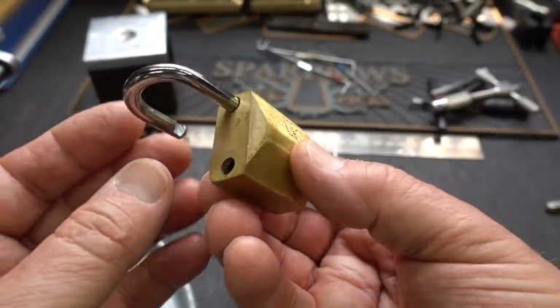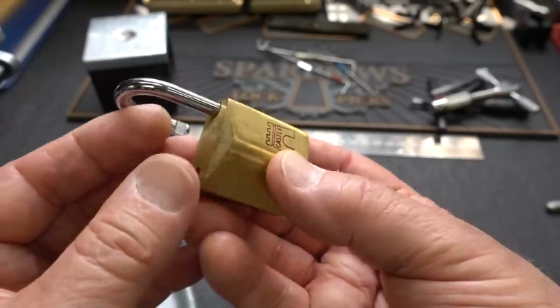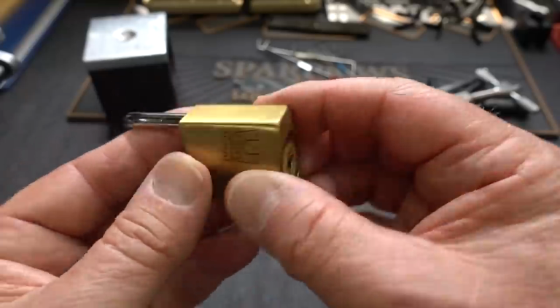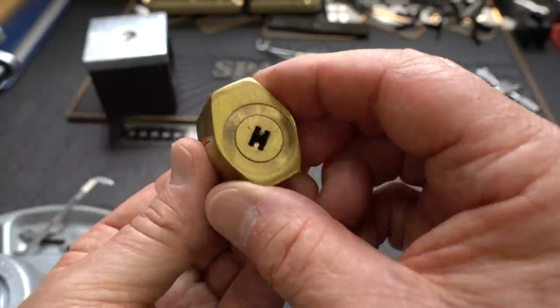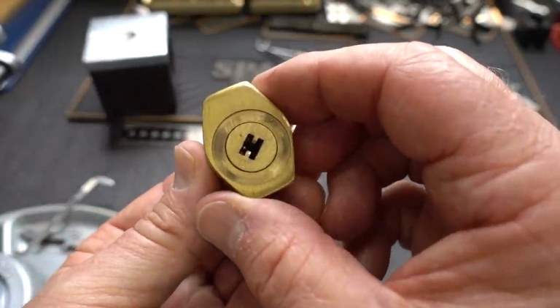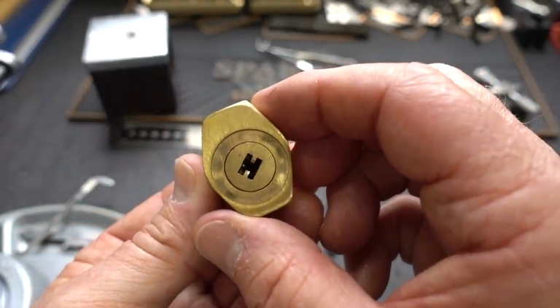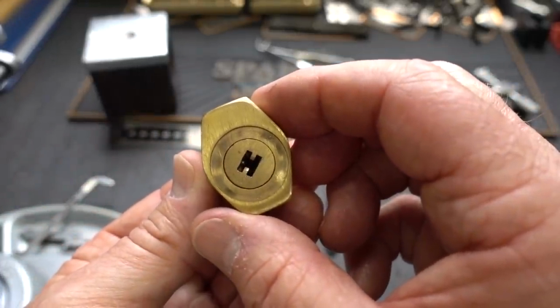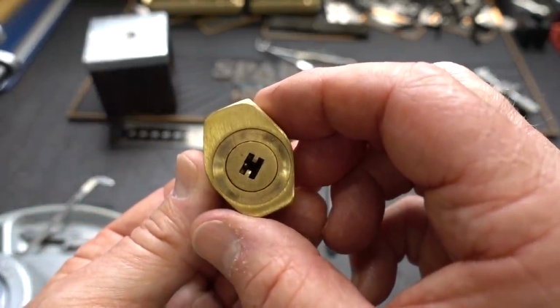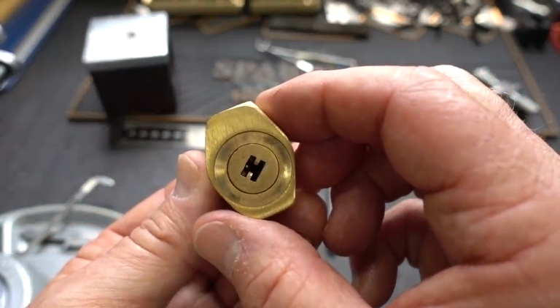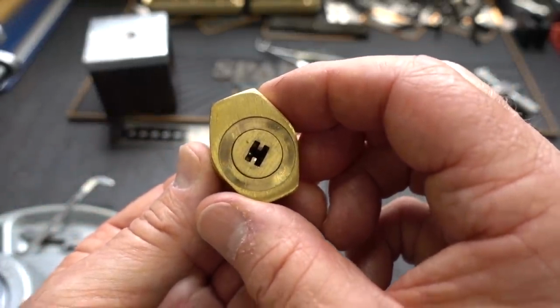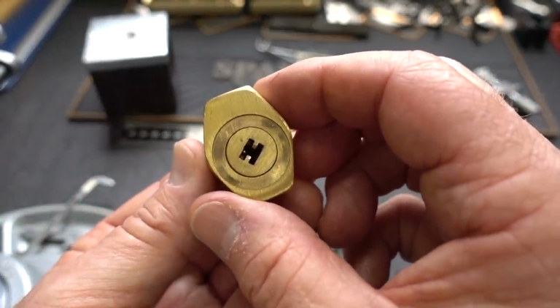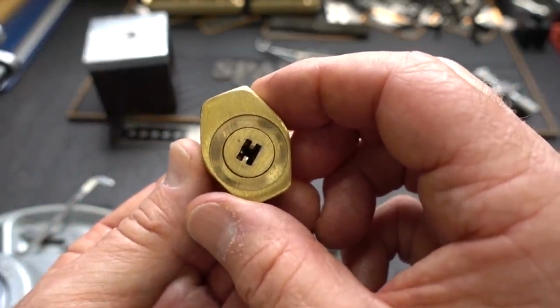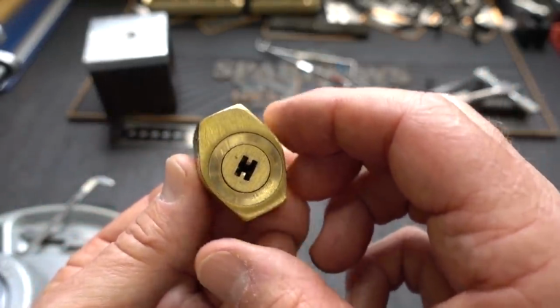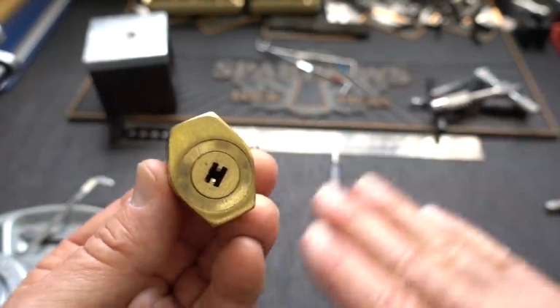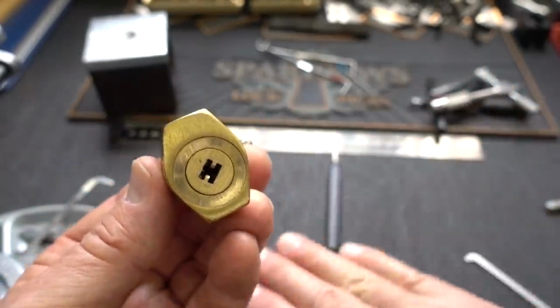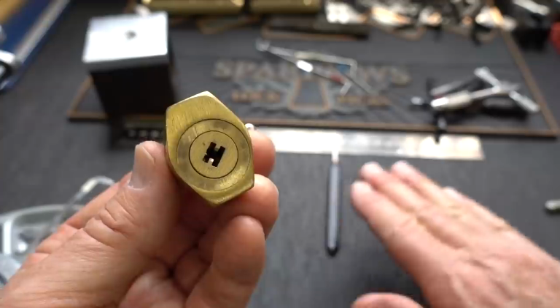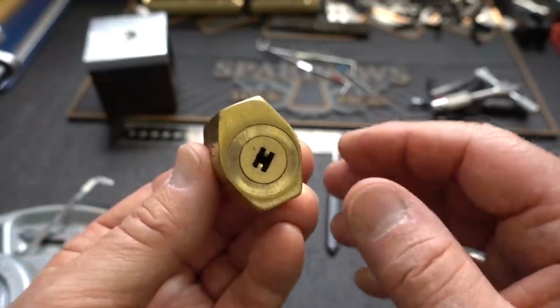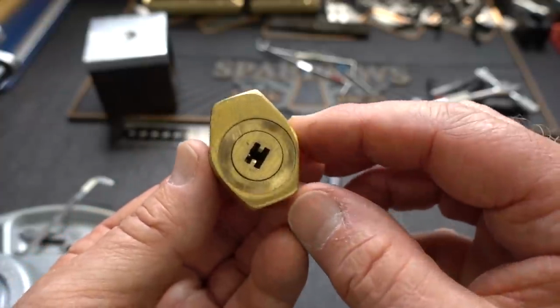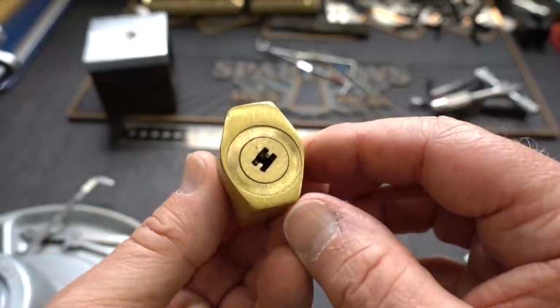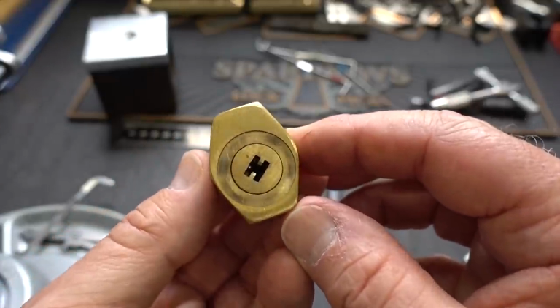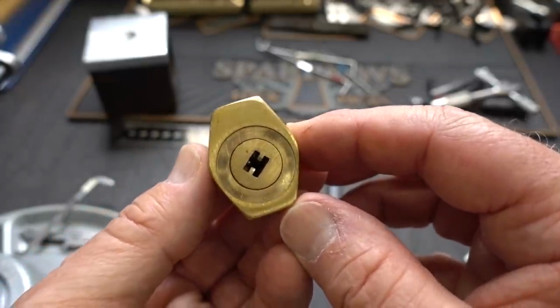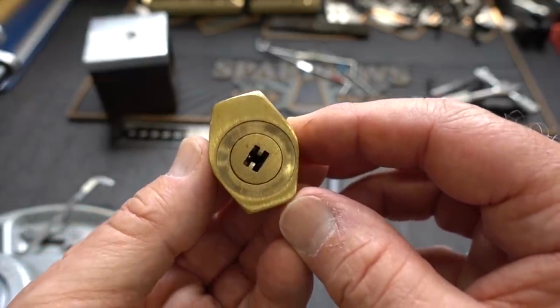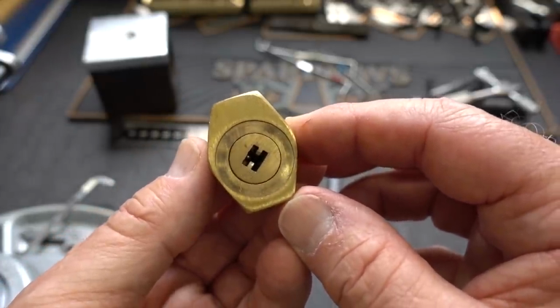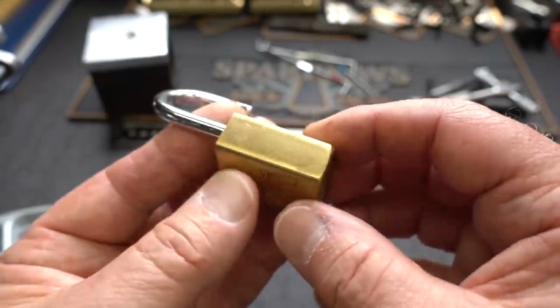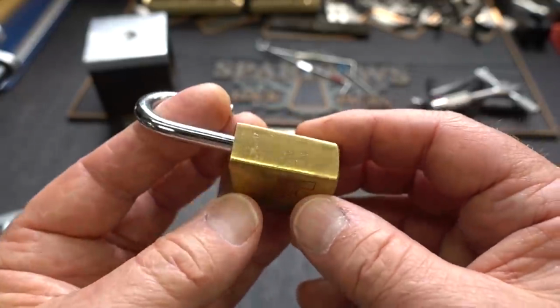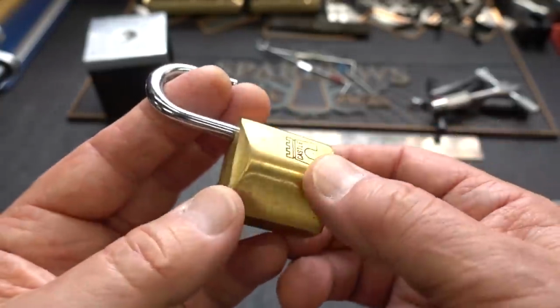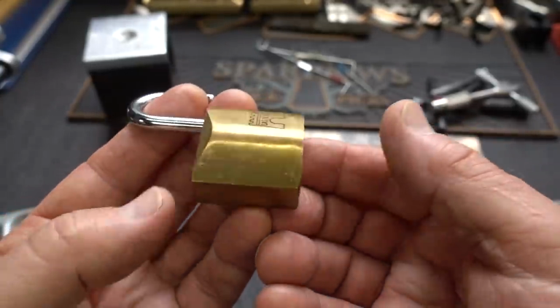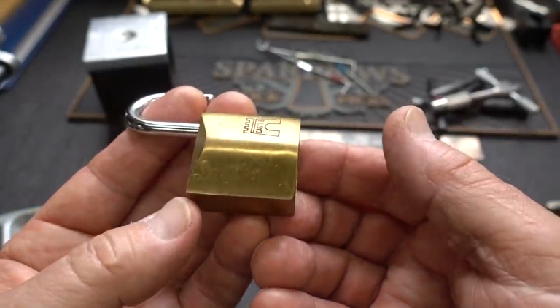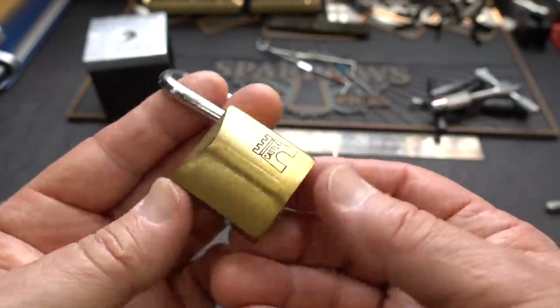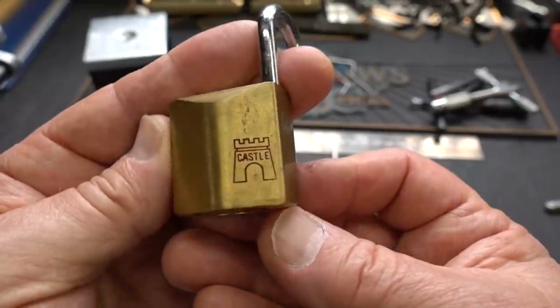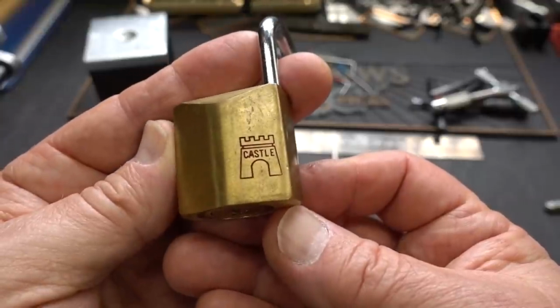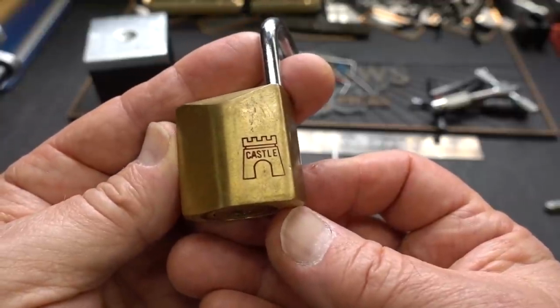Peter, thank you, sir, for this lock and several others that I'm going to have to pull out of the composting section — the very lowest part of the naughty bucket — and see if I can get those open now. Appreciate your time, guys. Stay safe. Stay legal.